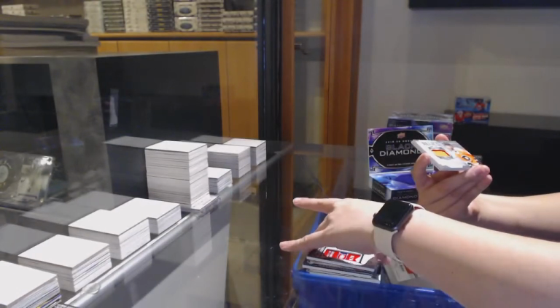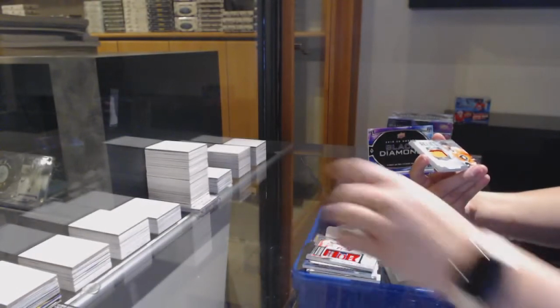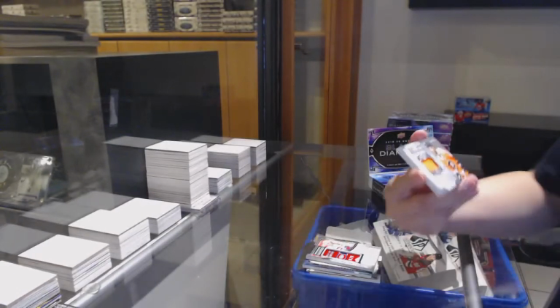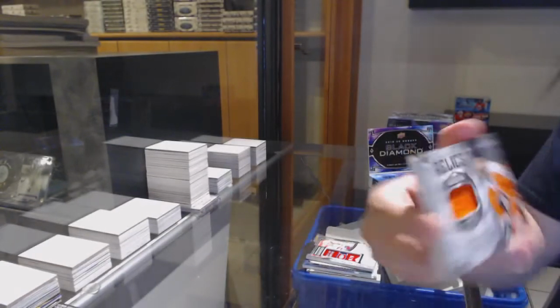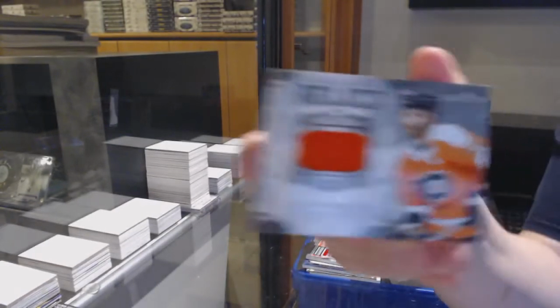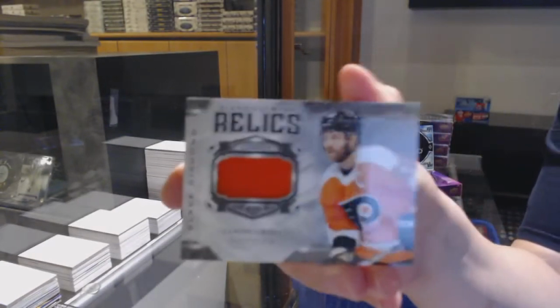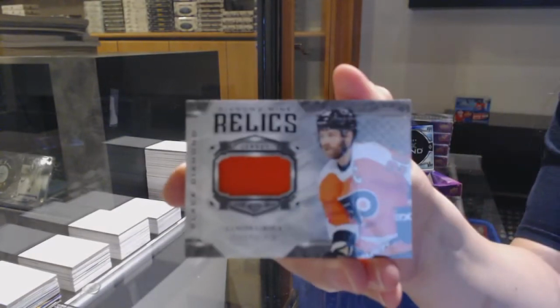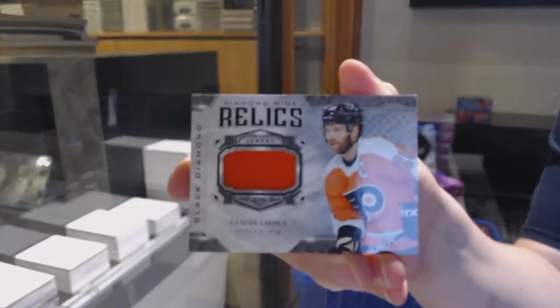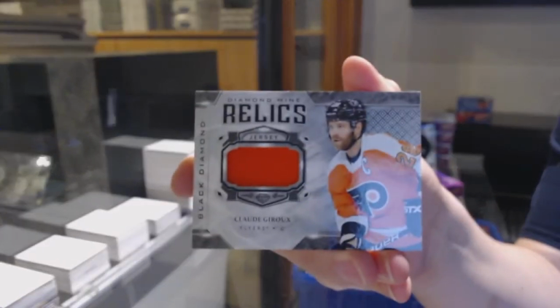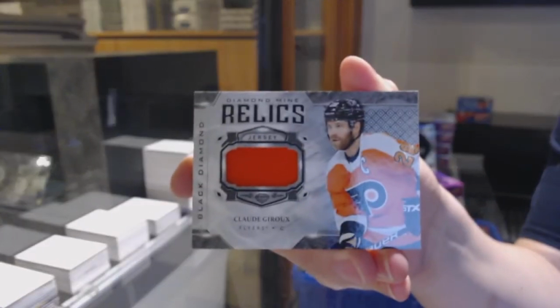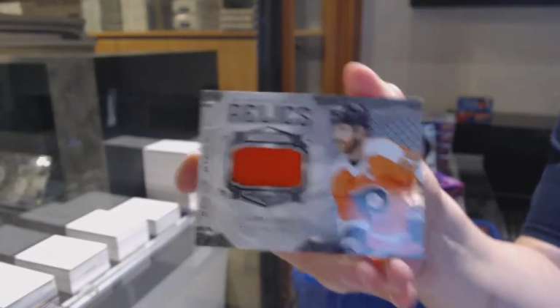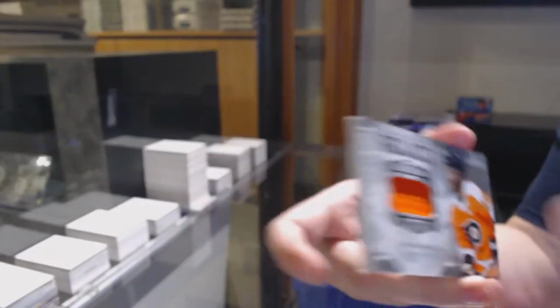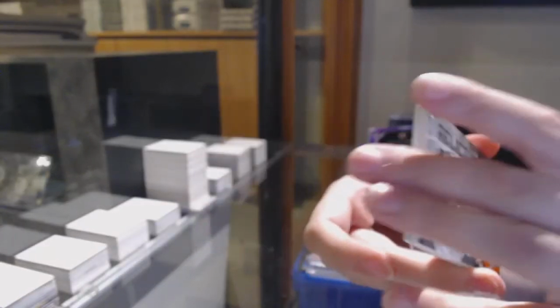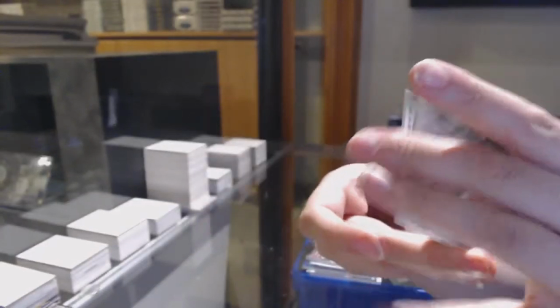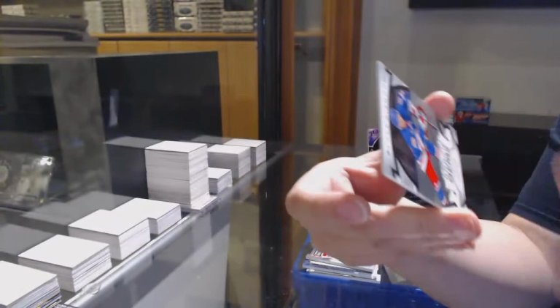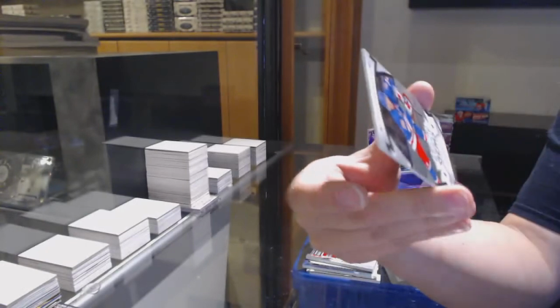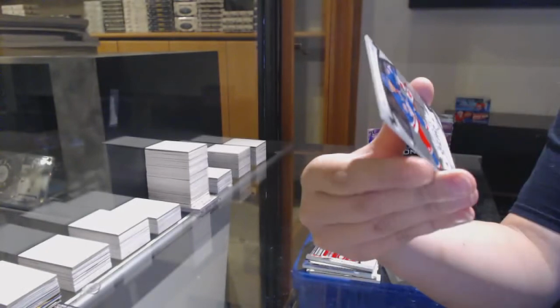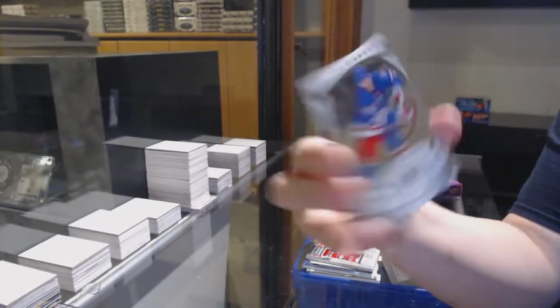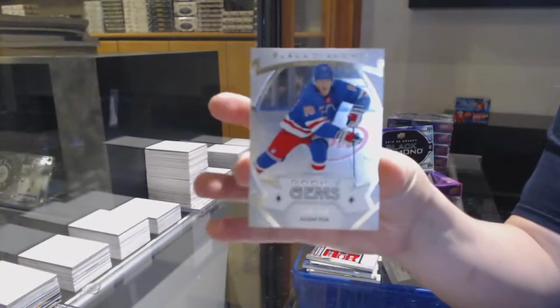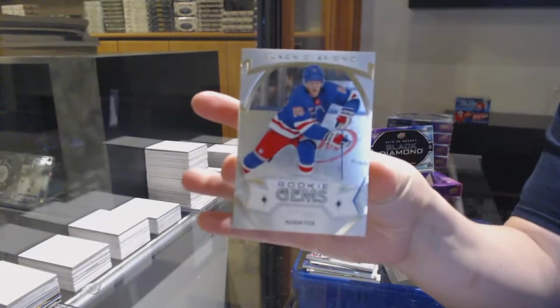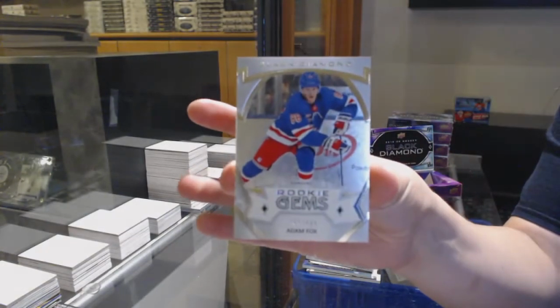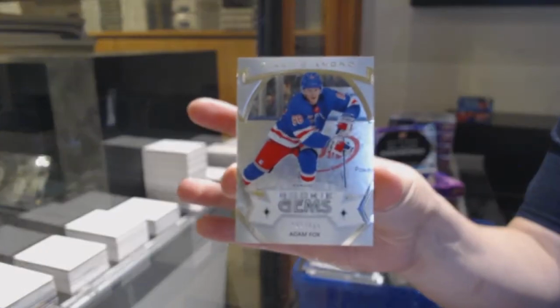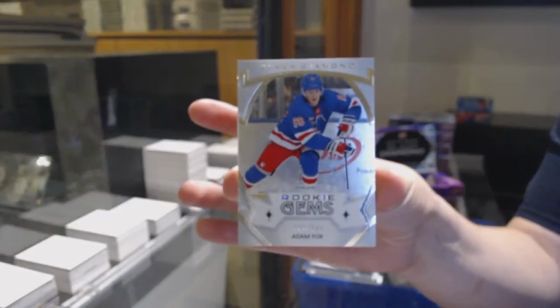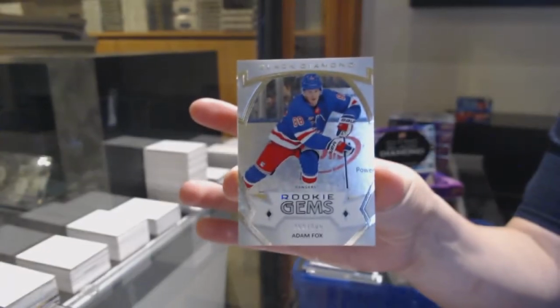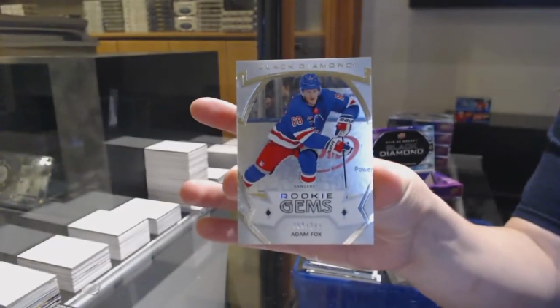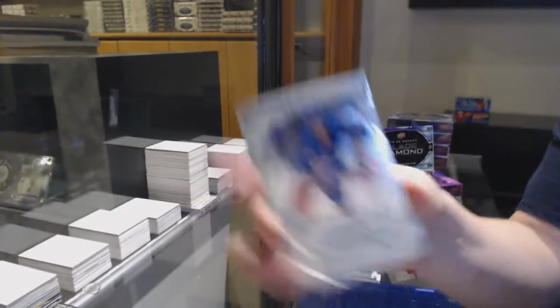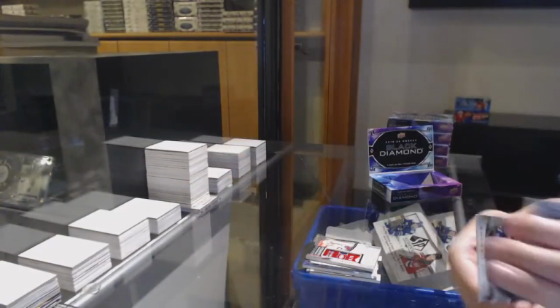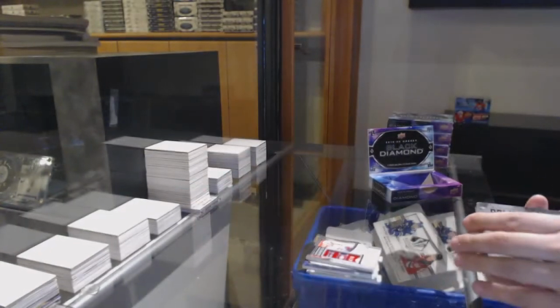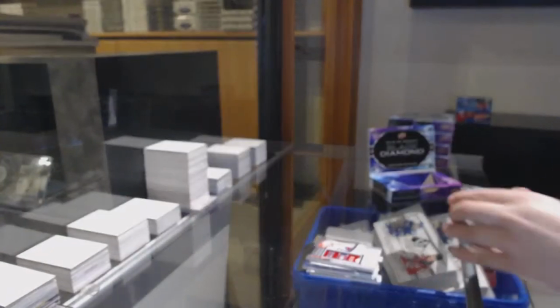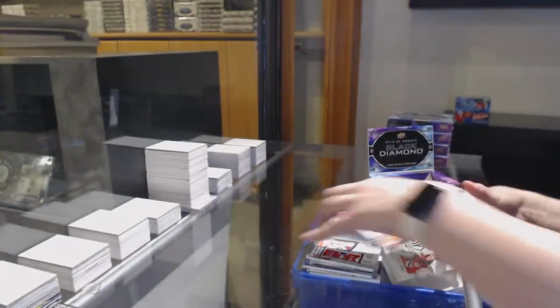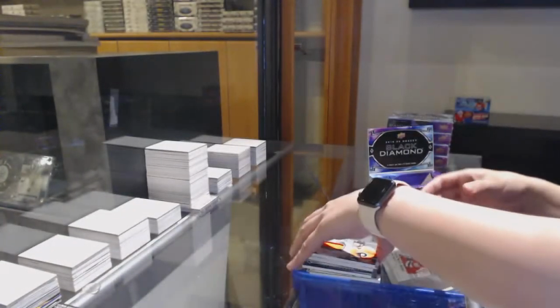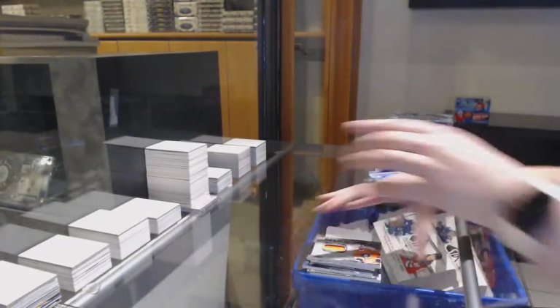Diamond Mine relic jersey for the Flyers of Claude Giroux, and a rookie gems number to 399 for the Rangers, Adam Fox.